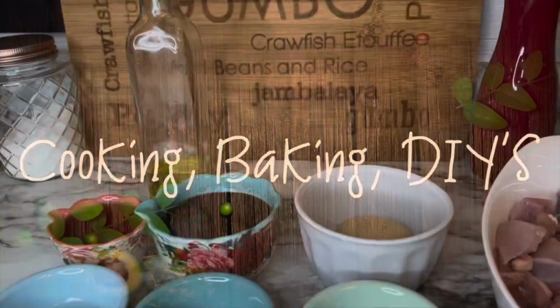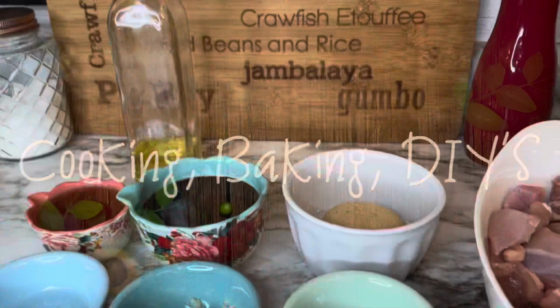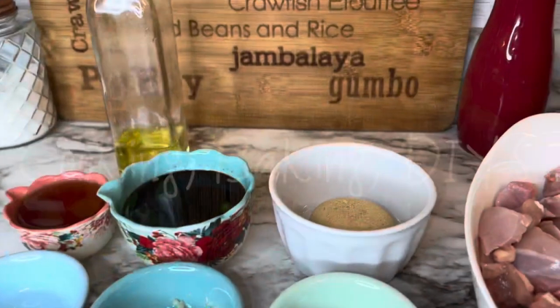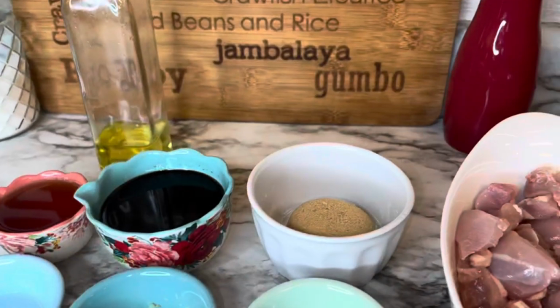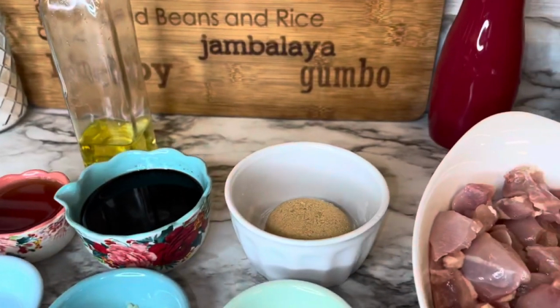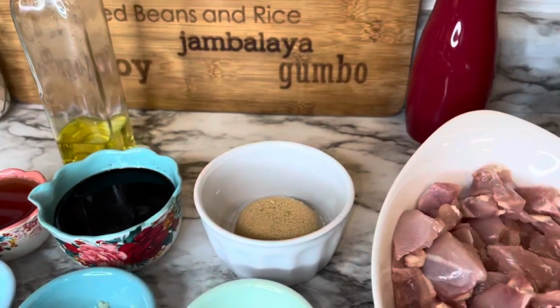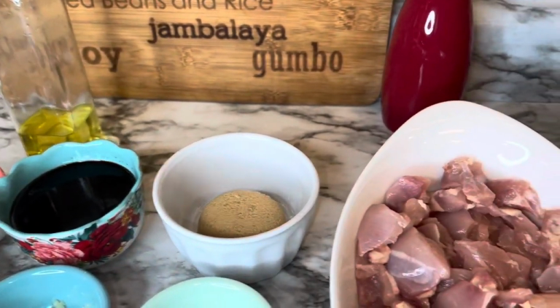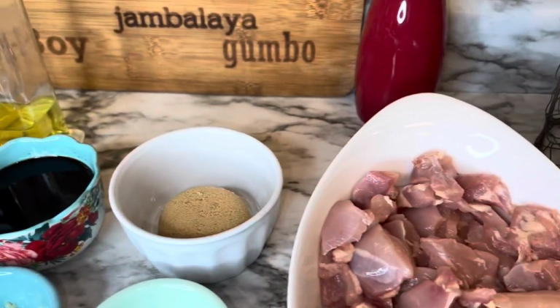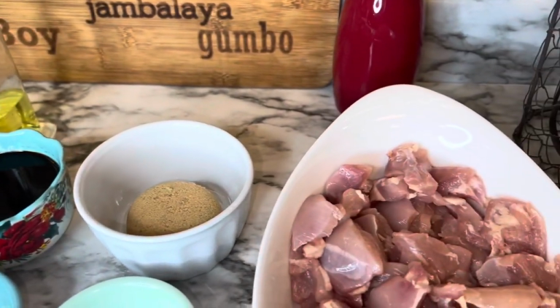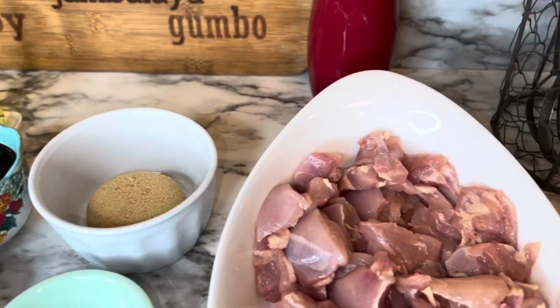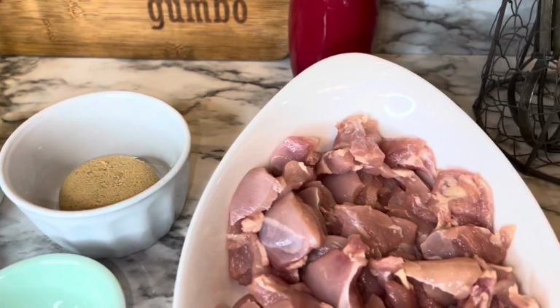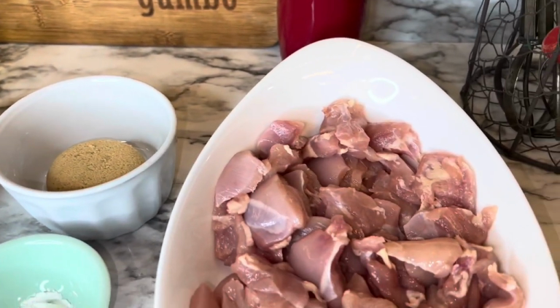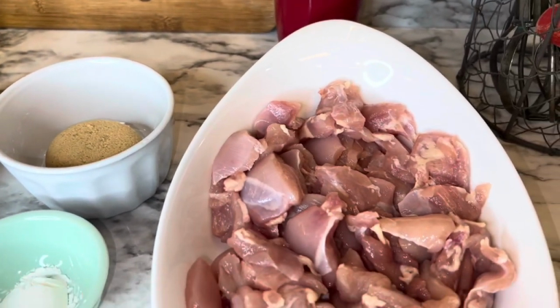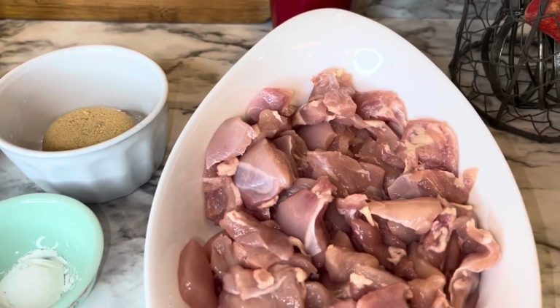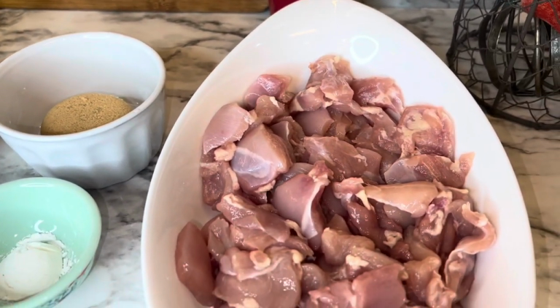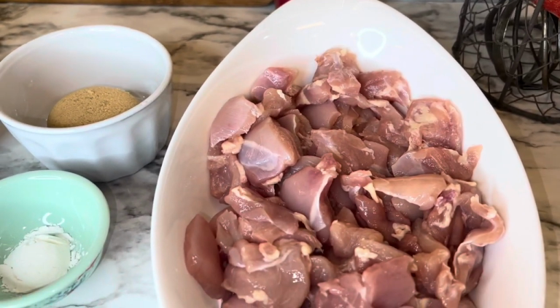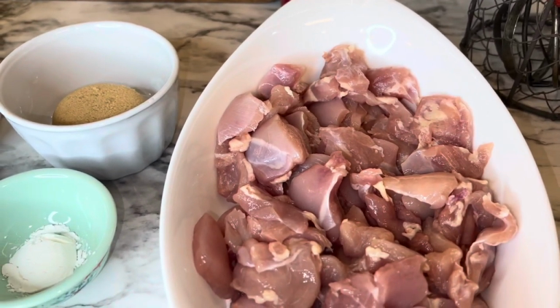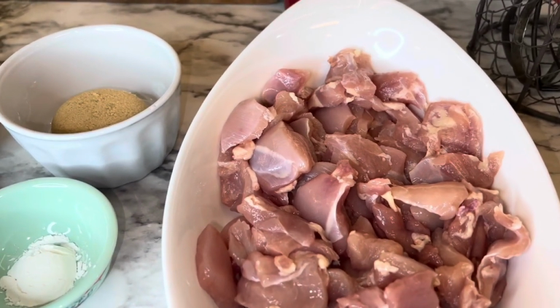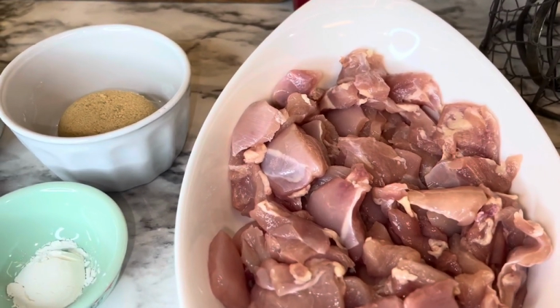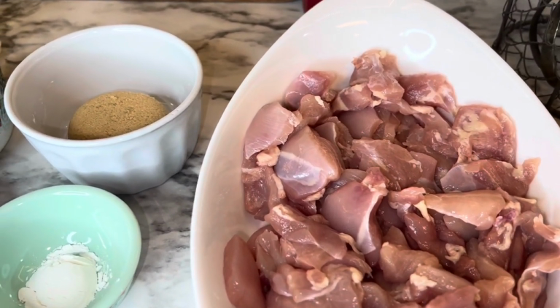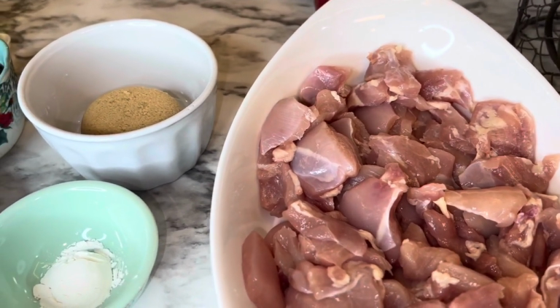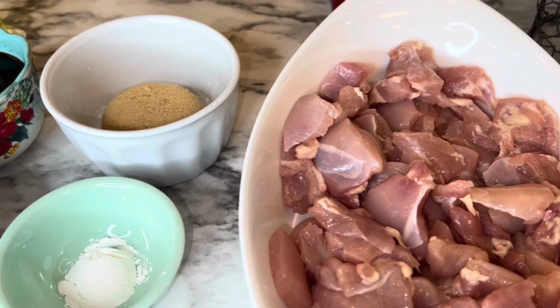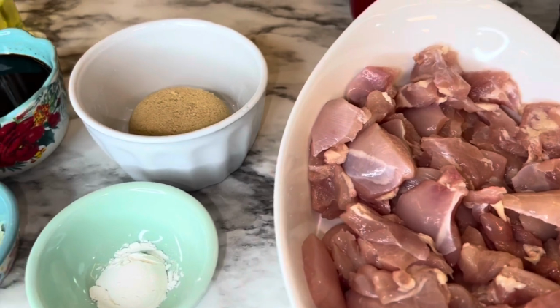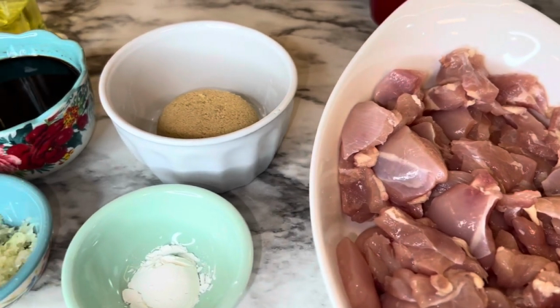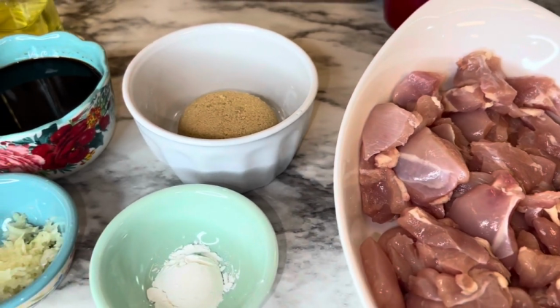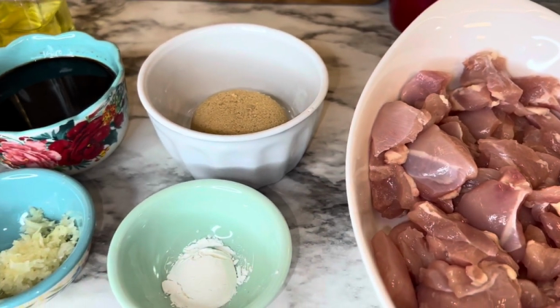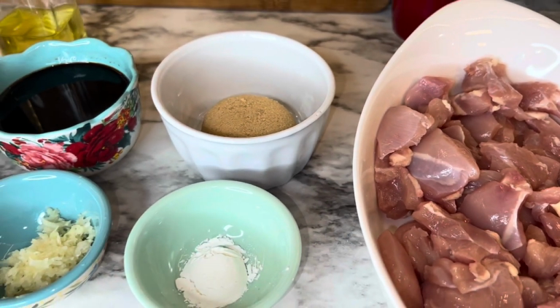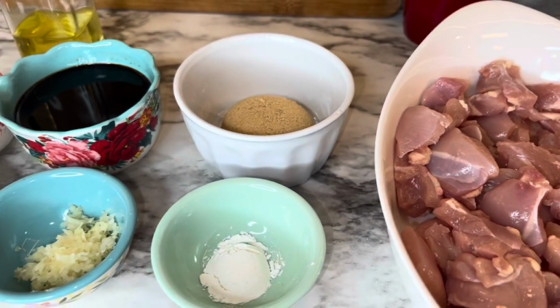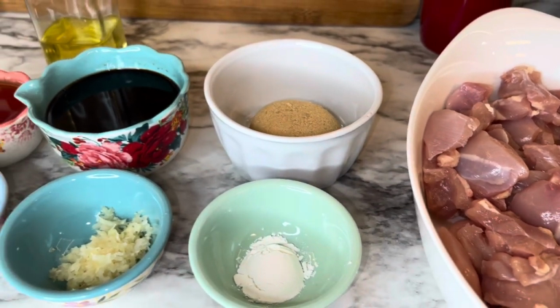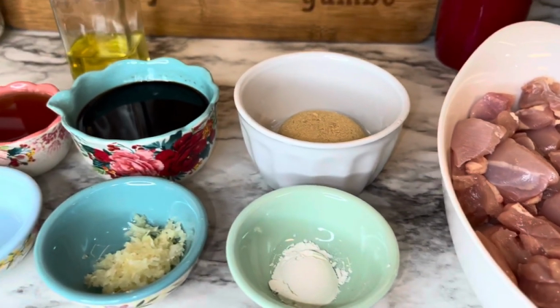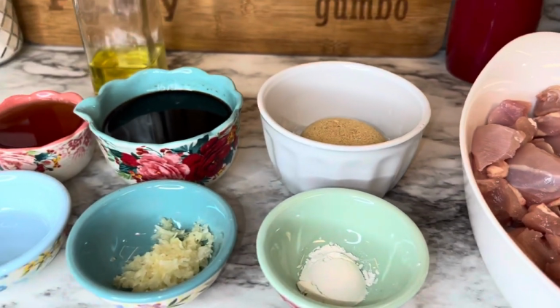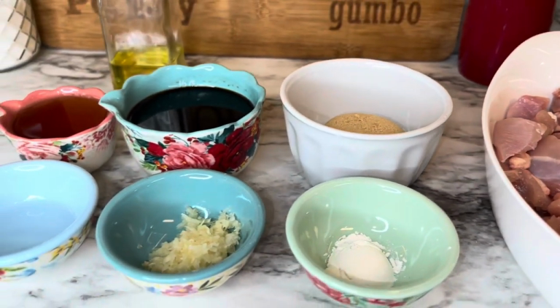Hi friends, welcome back to my channel. I hope everyone's having a great day. Today I'm sharing with you a bourbon chicken recipe.